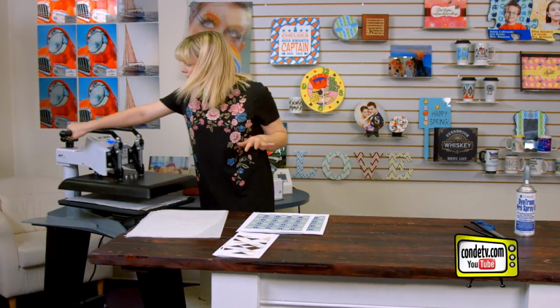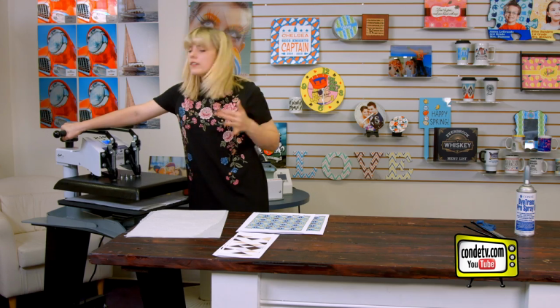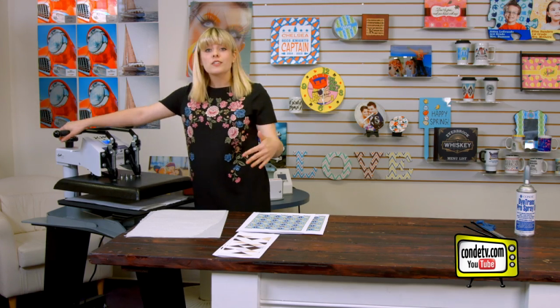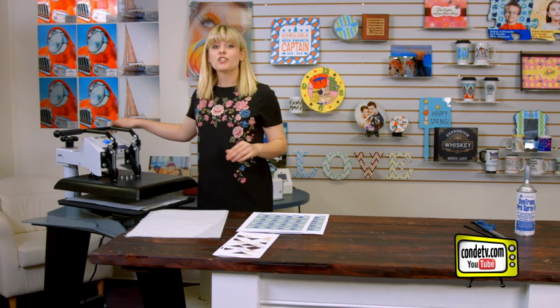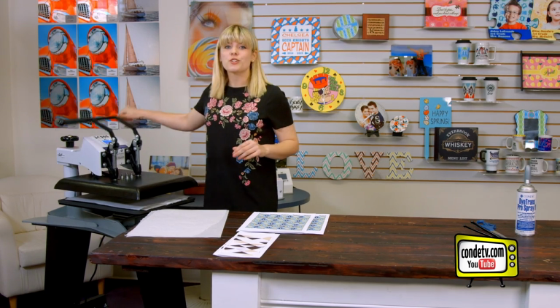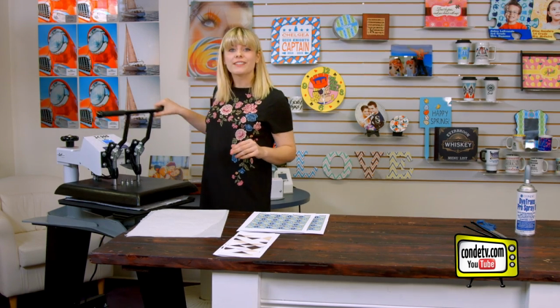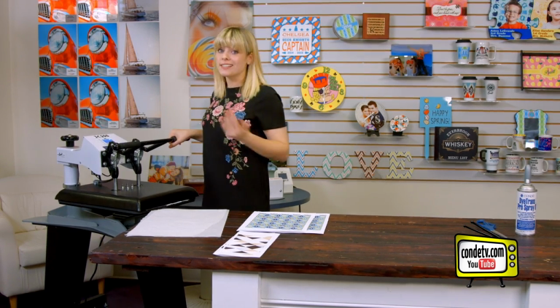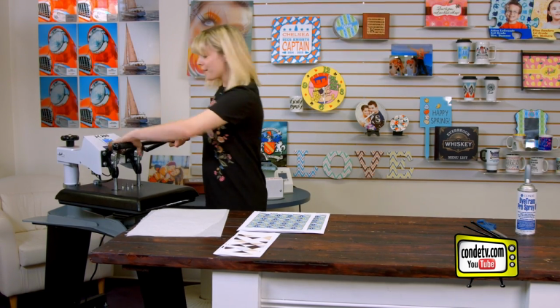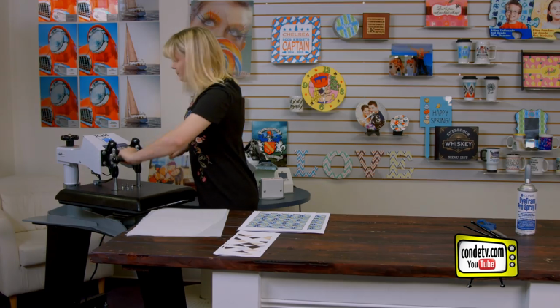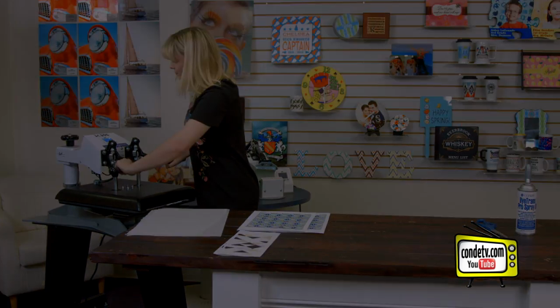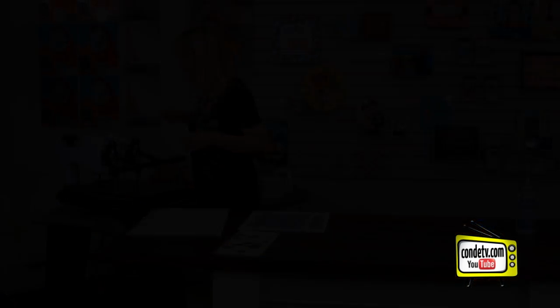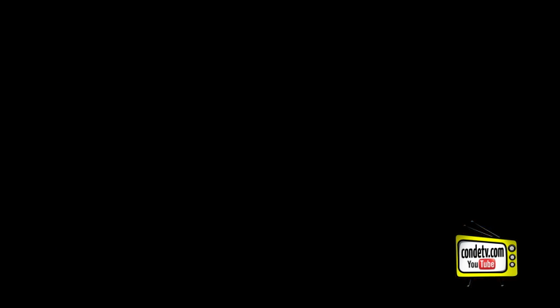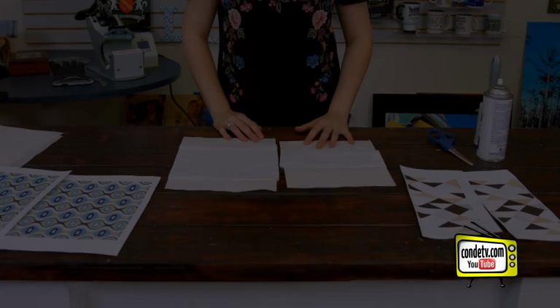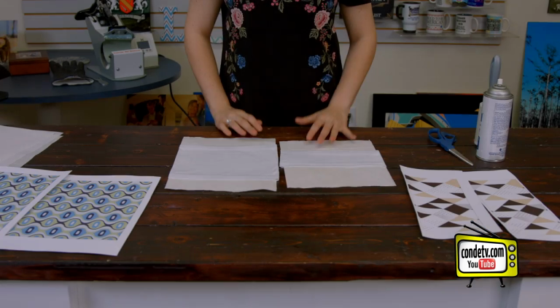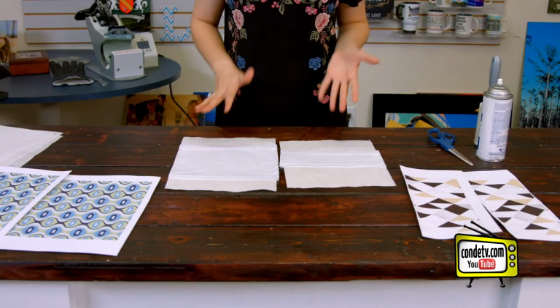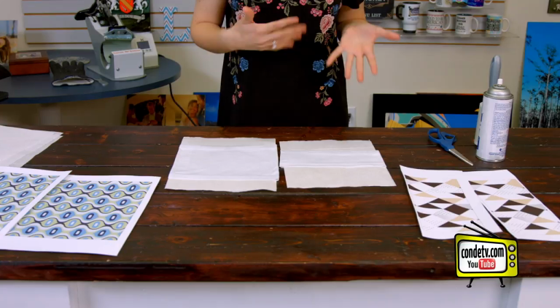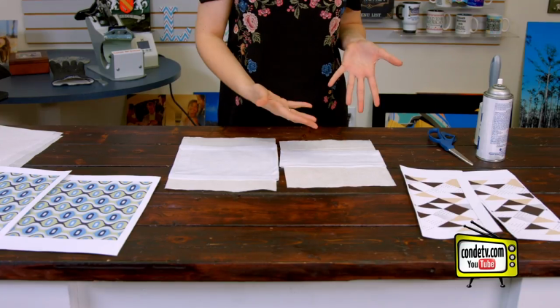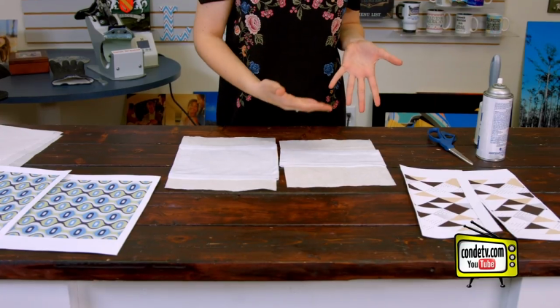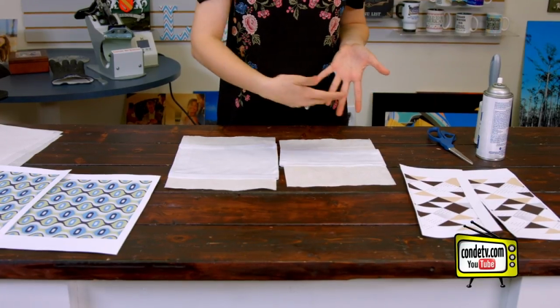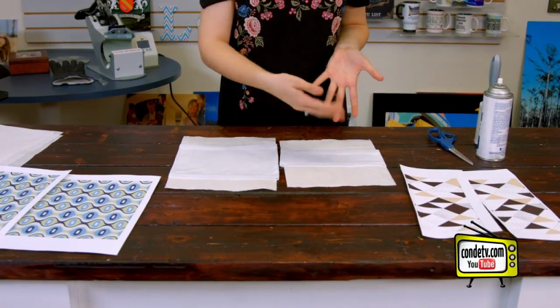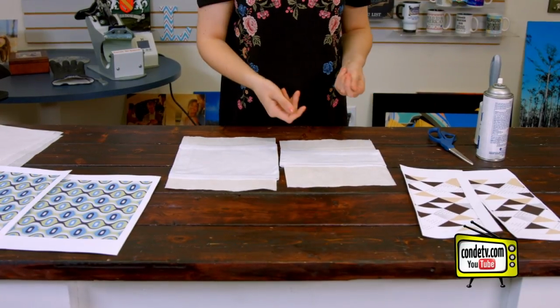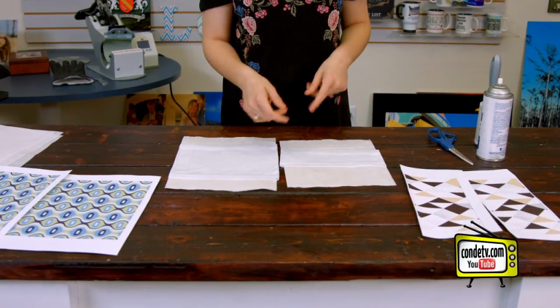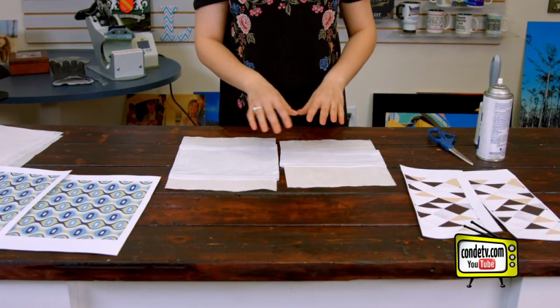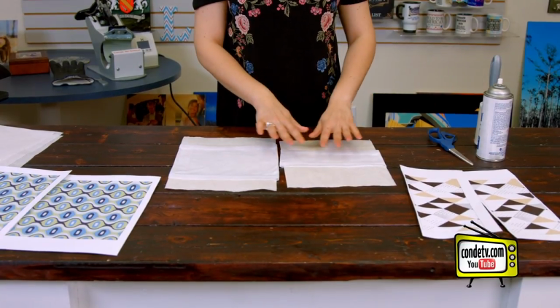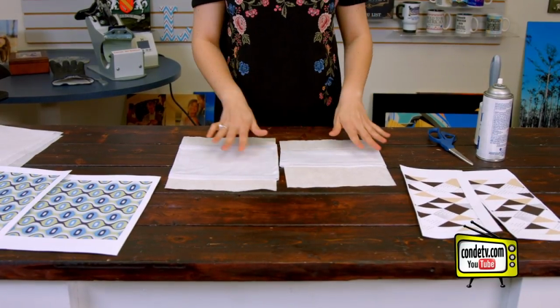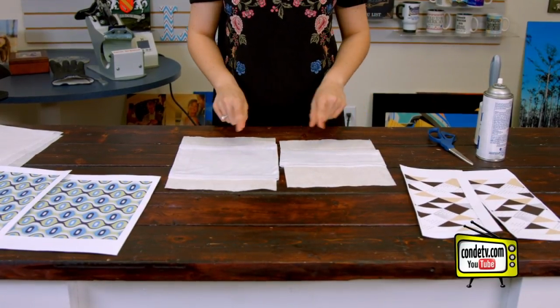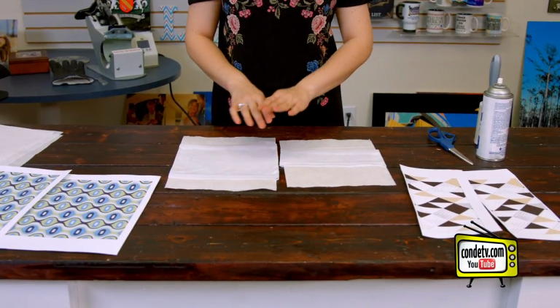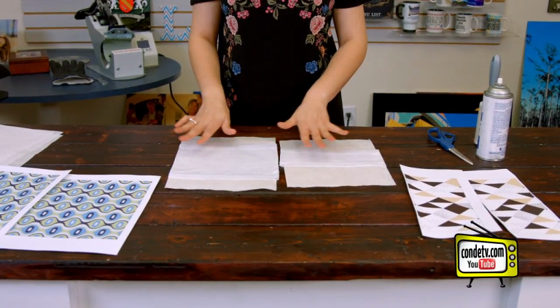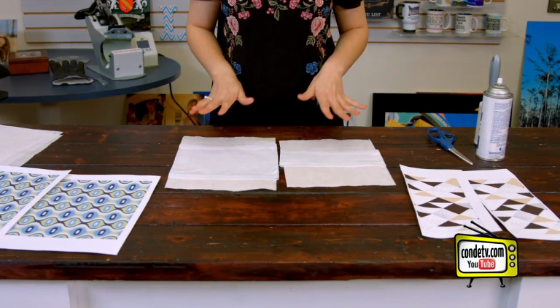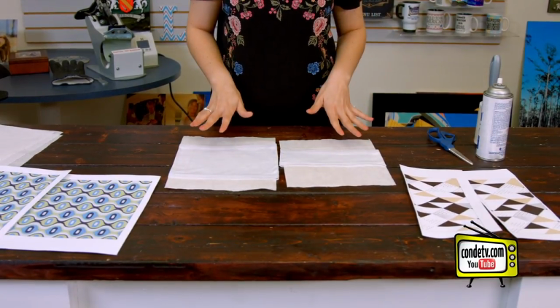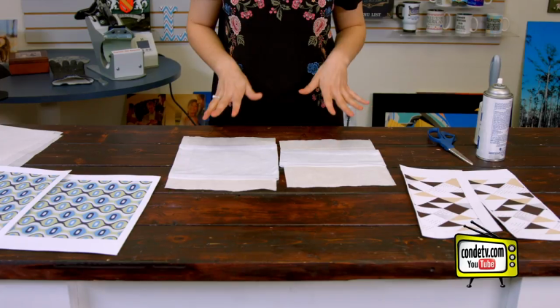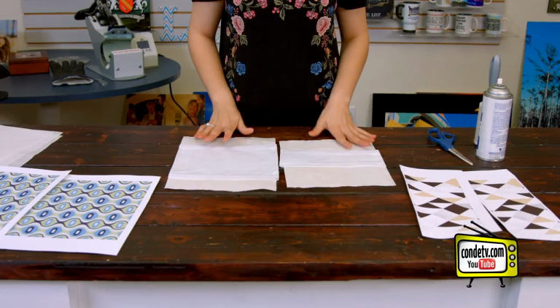And for all of the latest instructions, make sure you visit condi.com. So the pre-press doesn't only get the moisture out of the fabric, but it also gives you a really nice, smooth surface to work with.